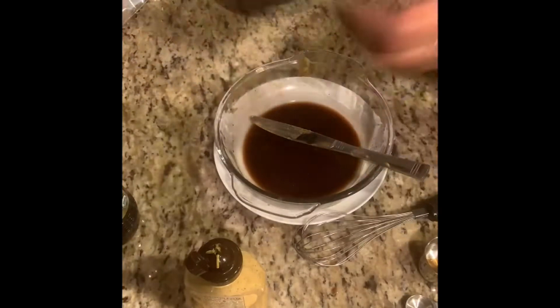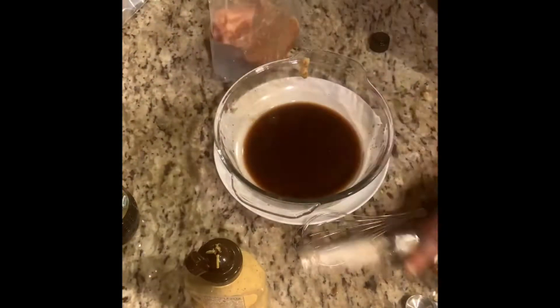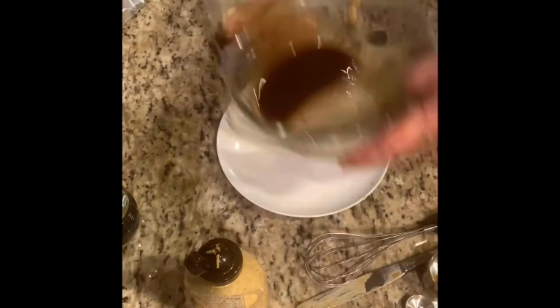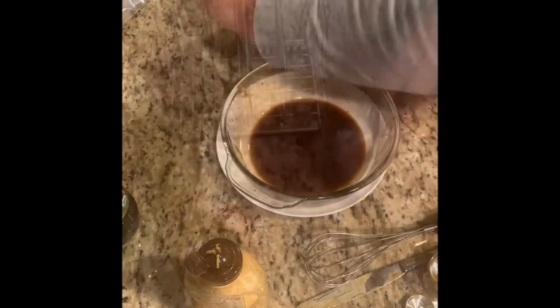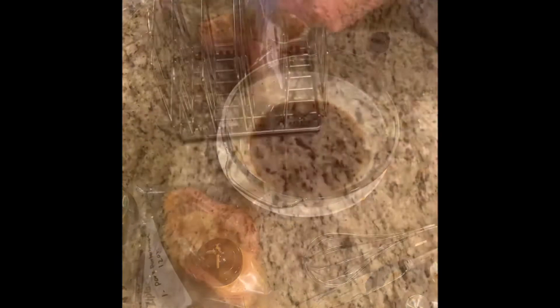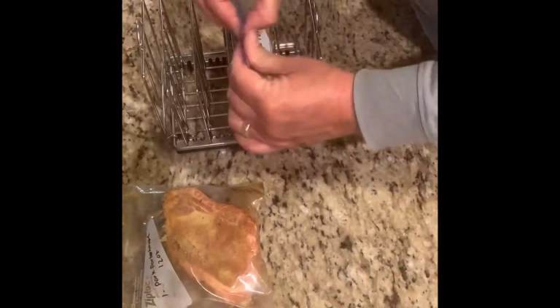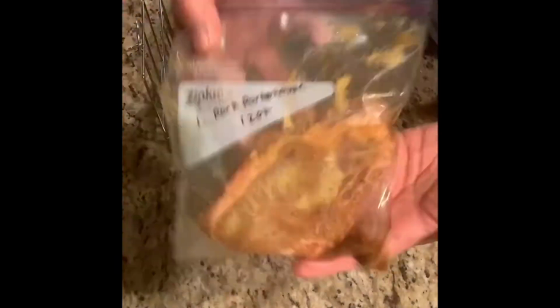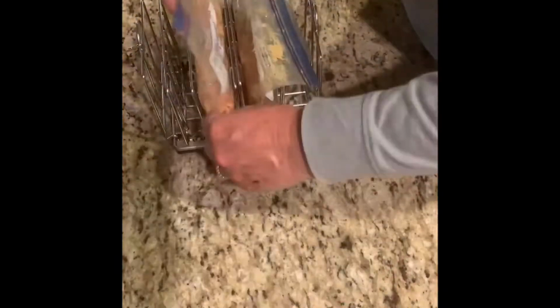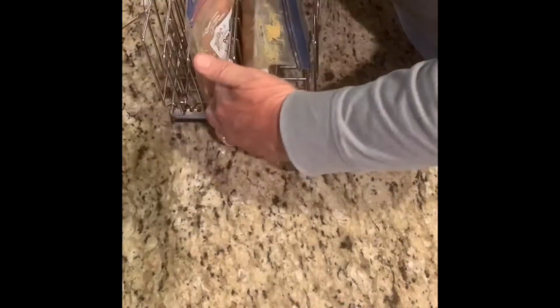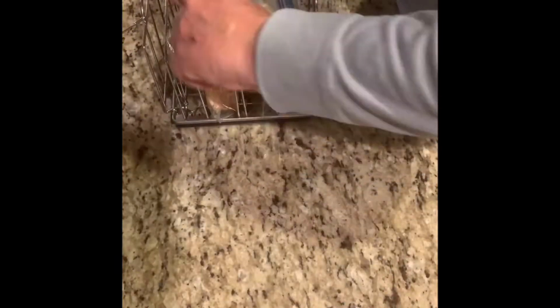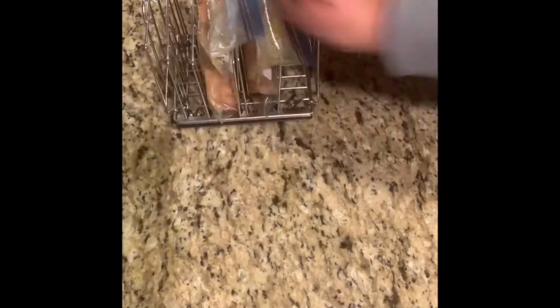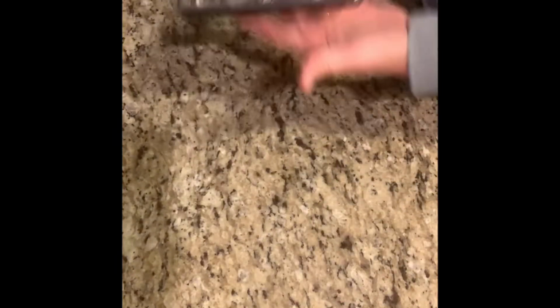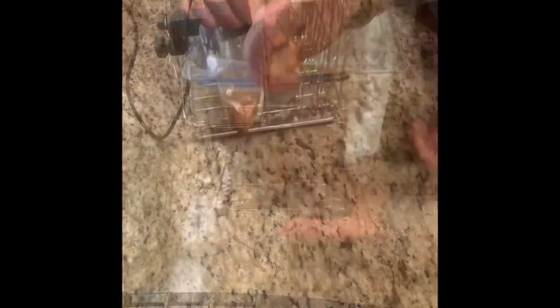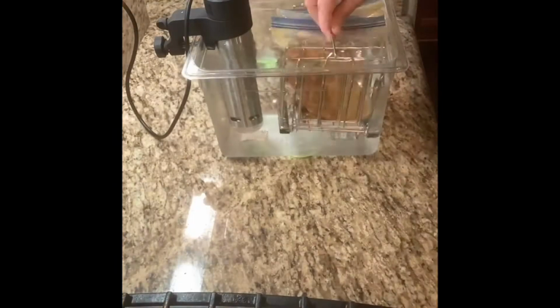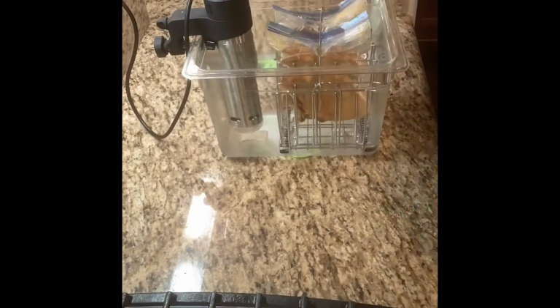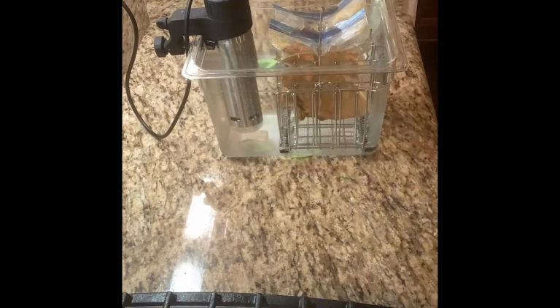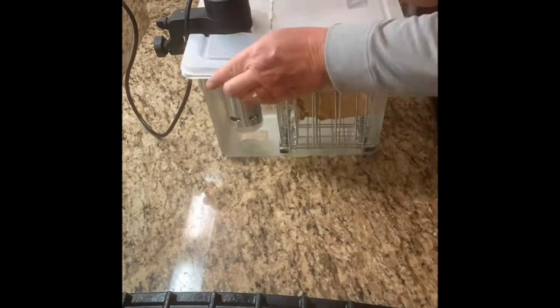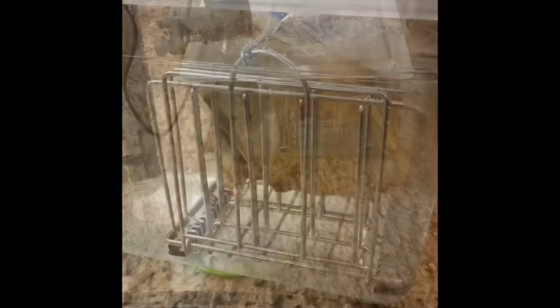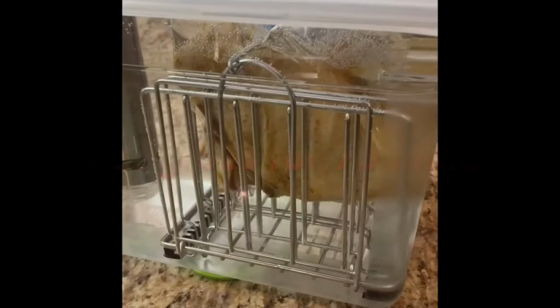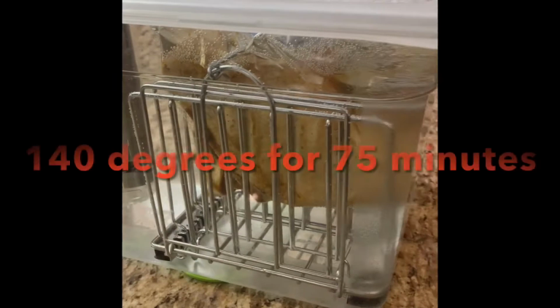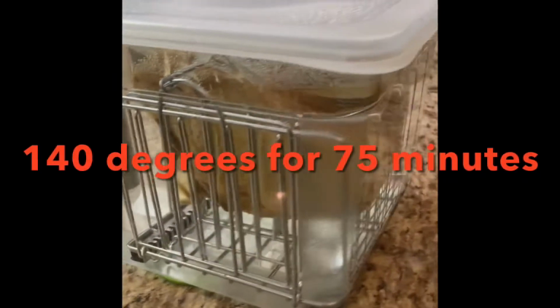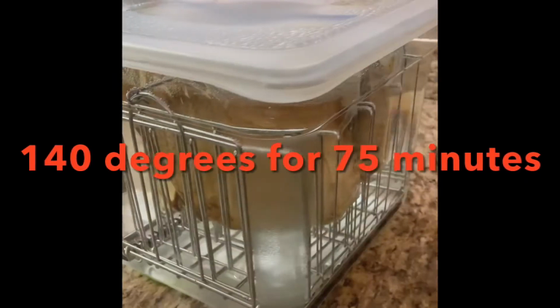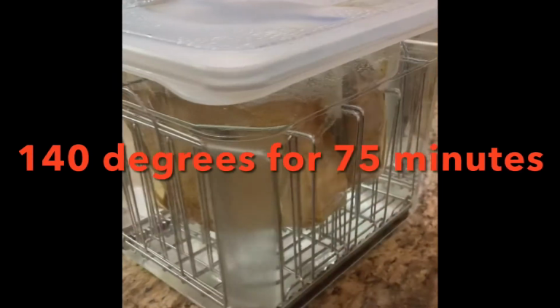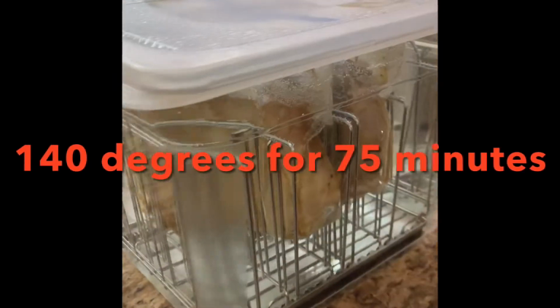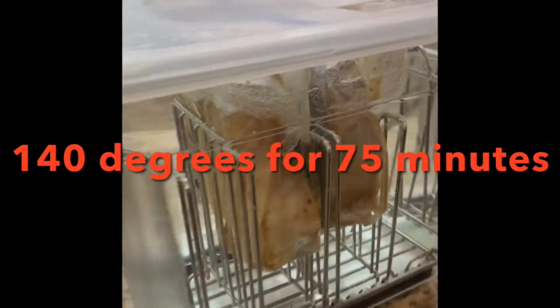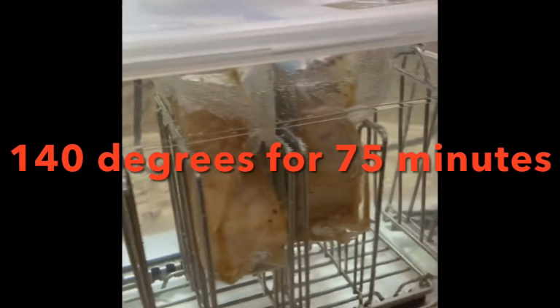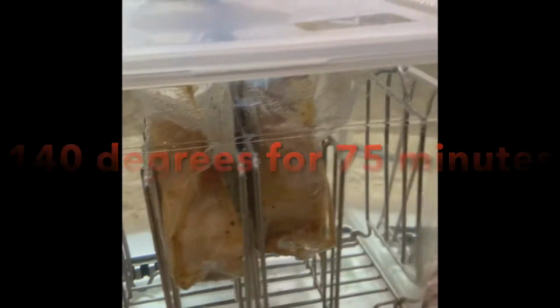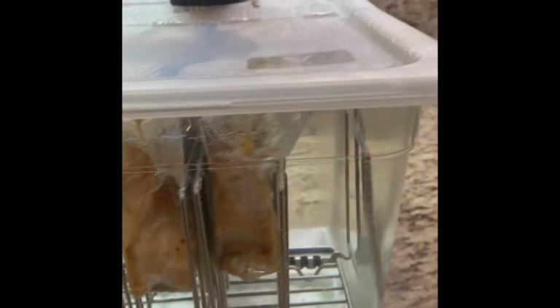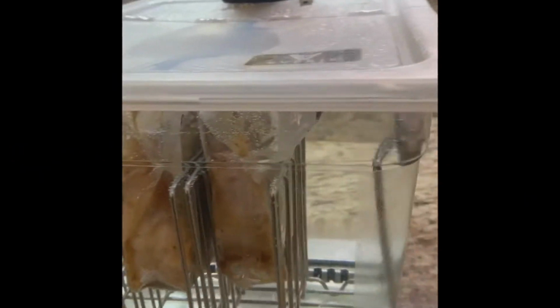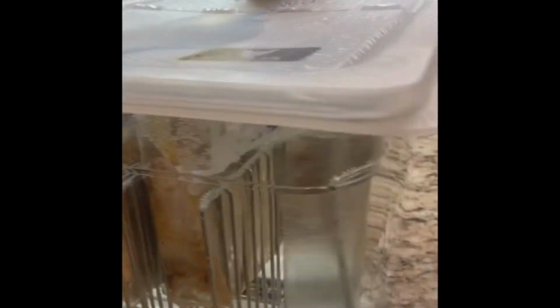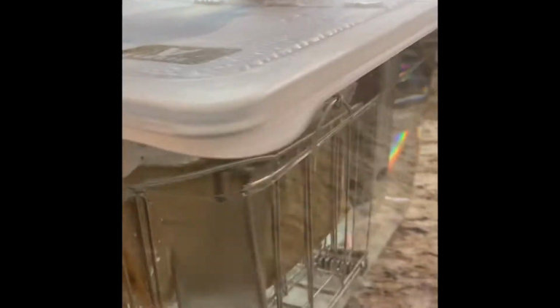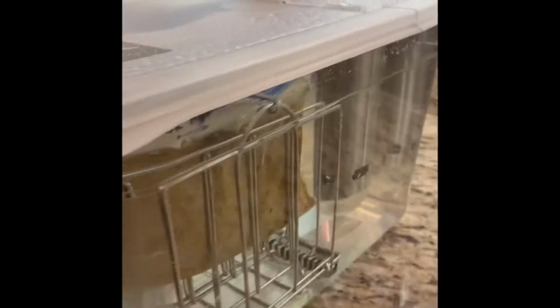Then you're gonna baste these pork chops in this and then slather them with the mustard. You're next gonna put them in your plastic bags and then put them into your rack, which you're gonna put into your sous vide. You're gonna cook it at 140 degrees for 75 minutes.